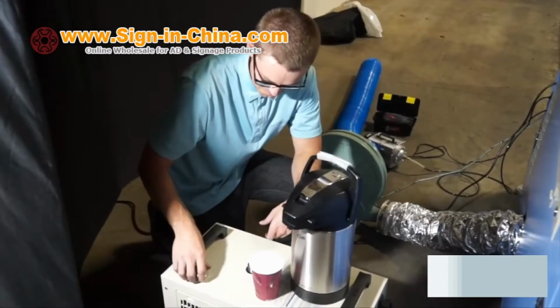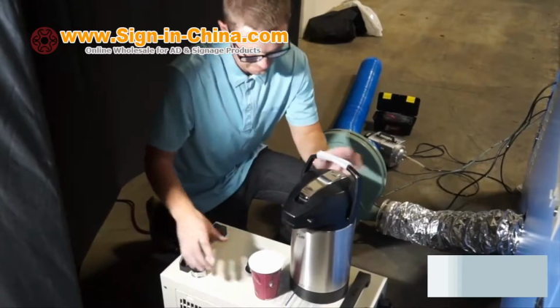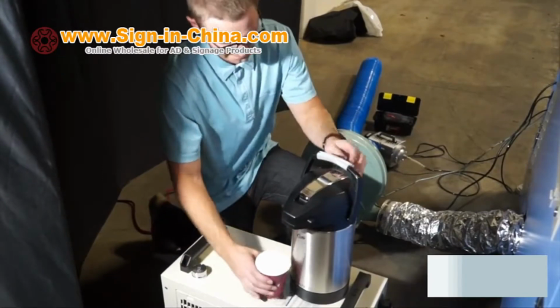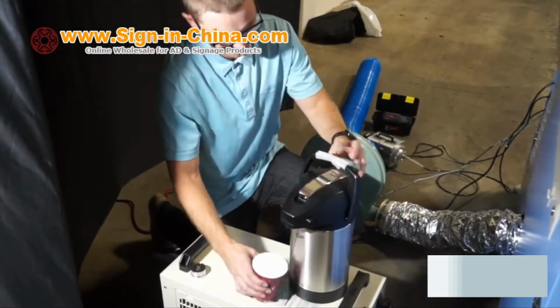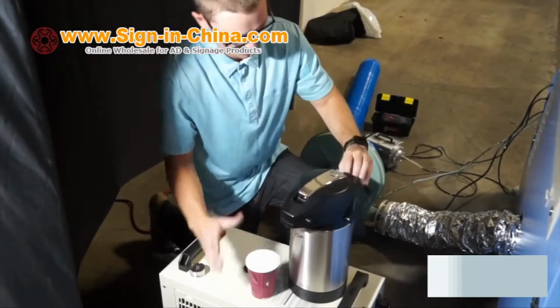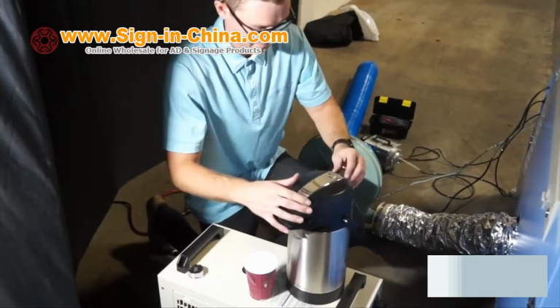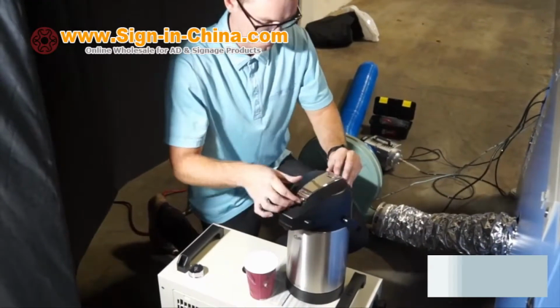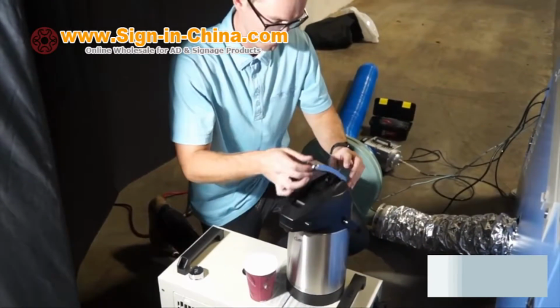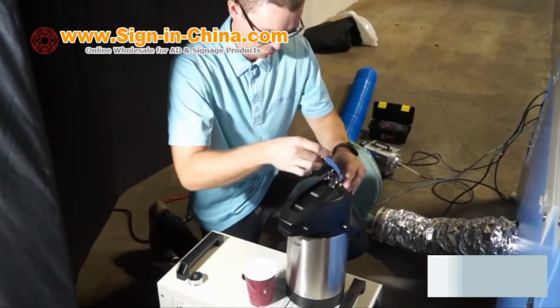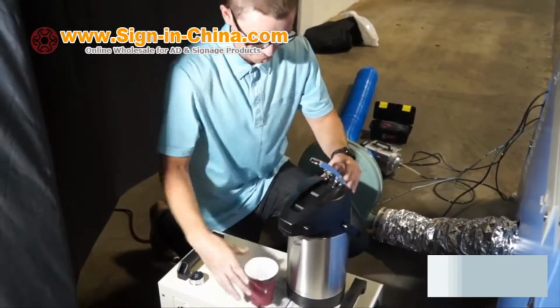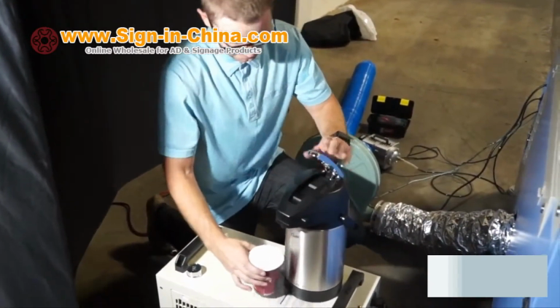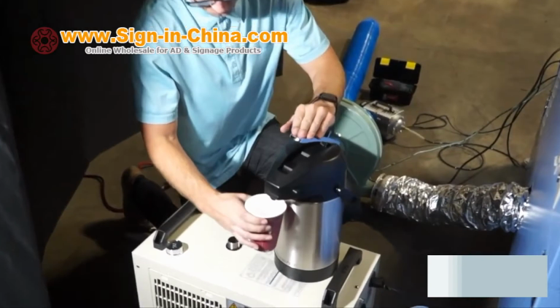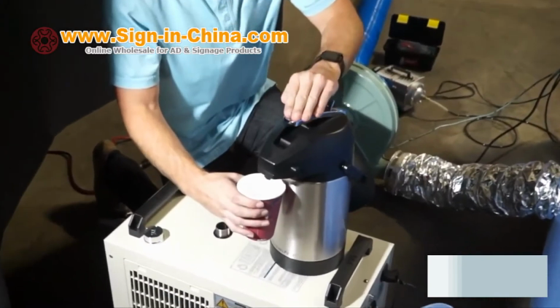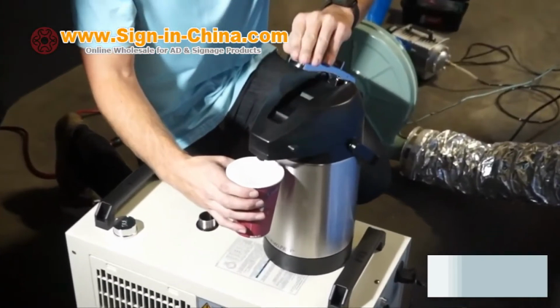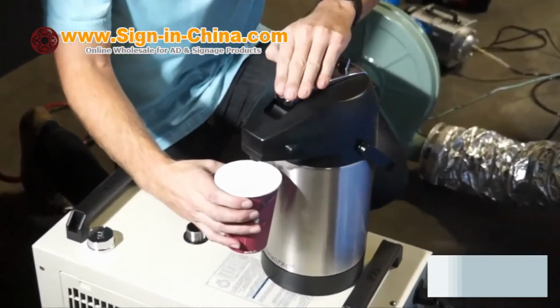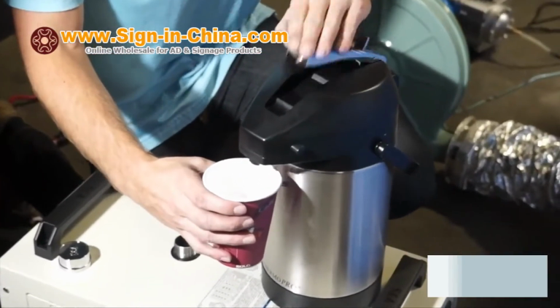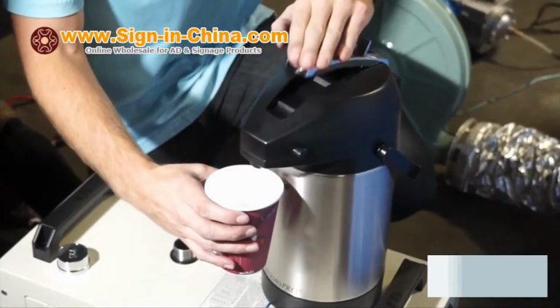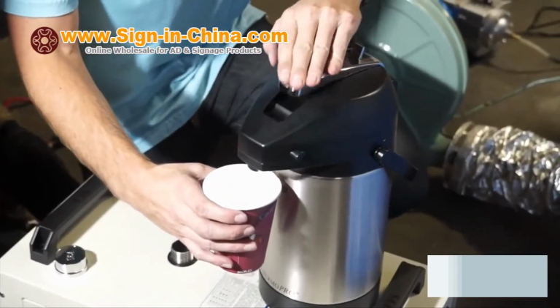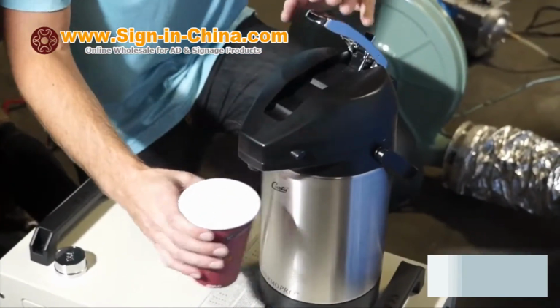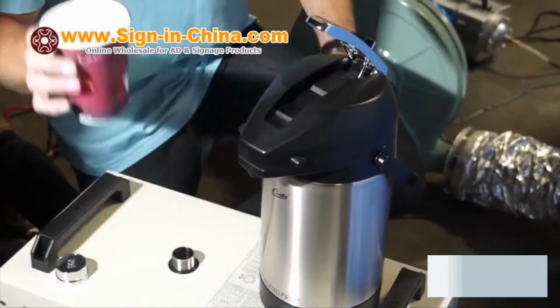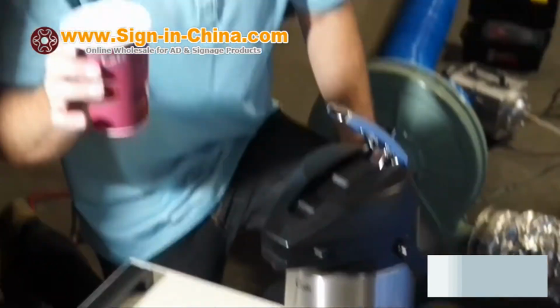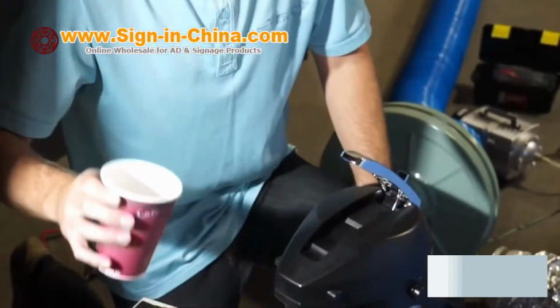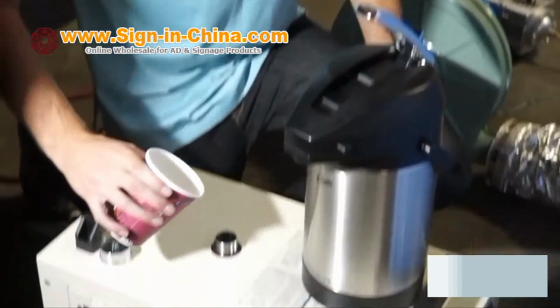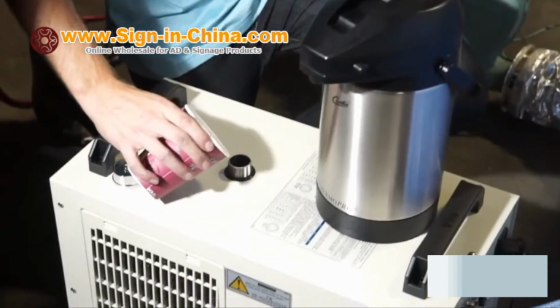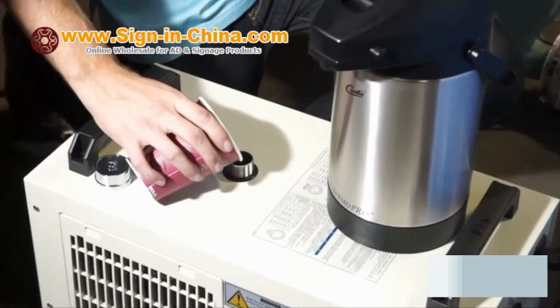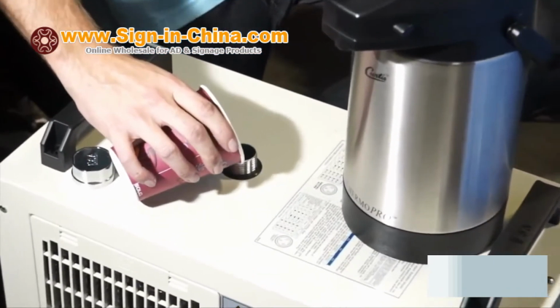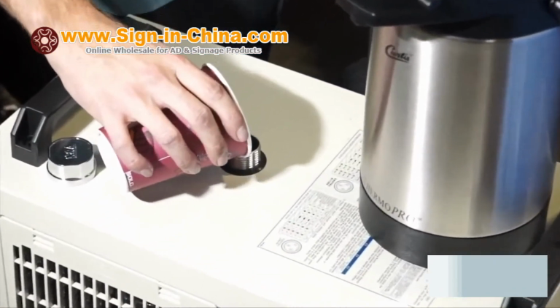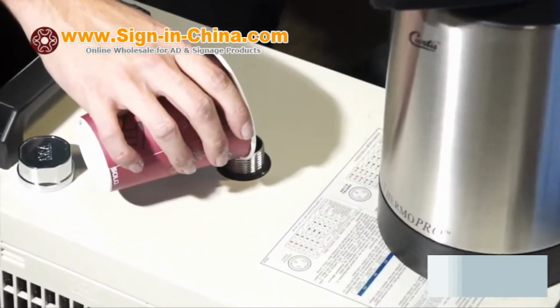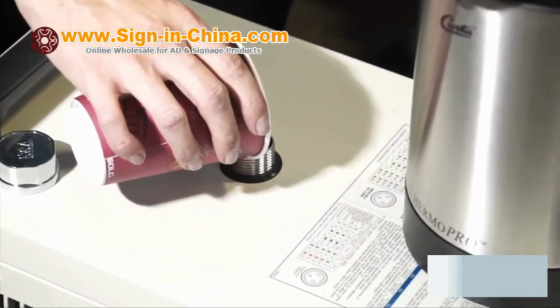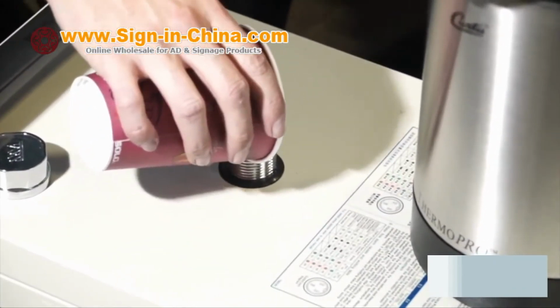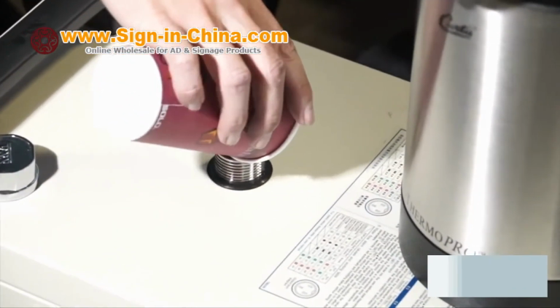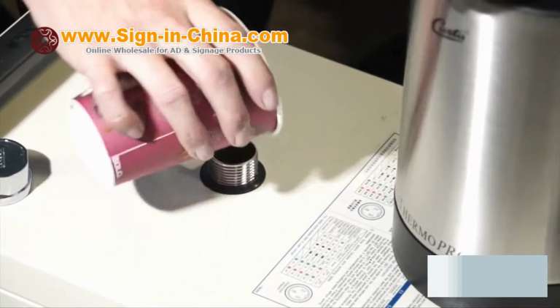The water chiller requires DI water prior to startup. Start with roughly 96 ounces of DI water and add additional water as necessary. It is highly recommended to use DI water to prolong the shelf life of the chiller and laser tube.